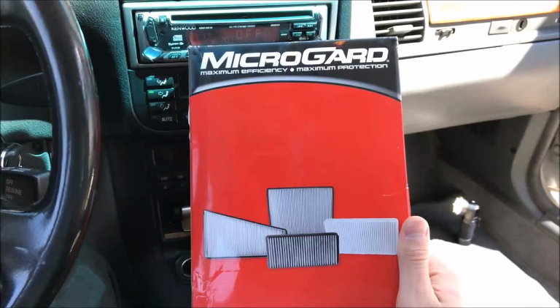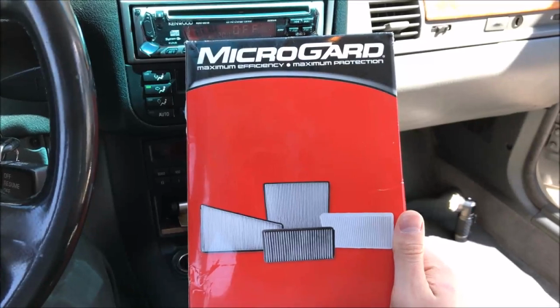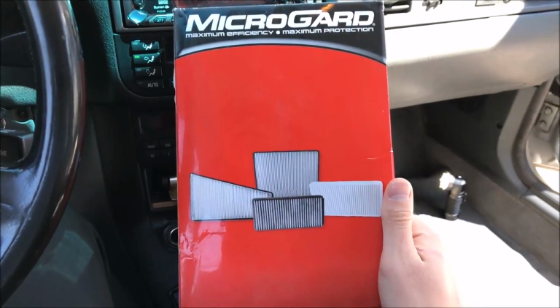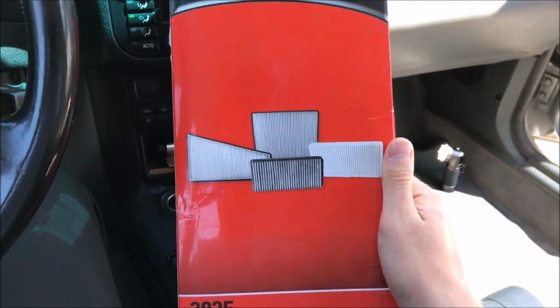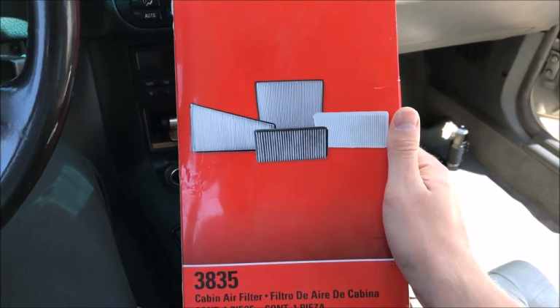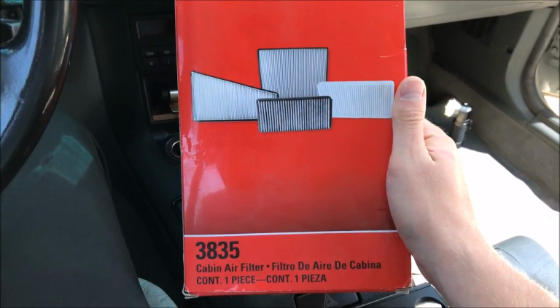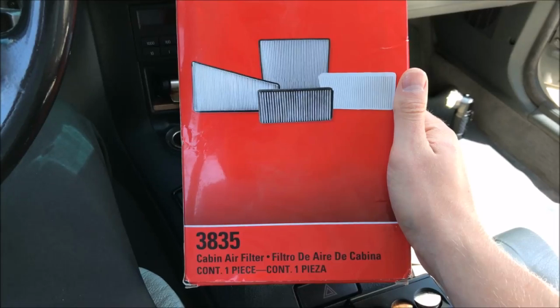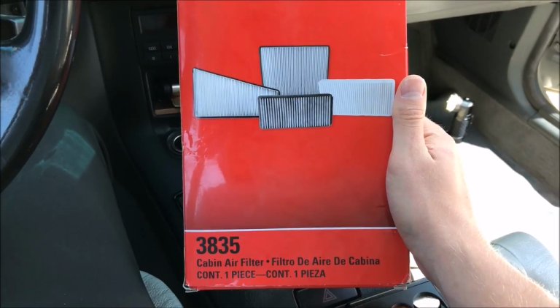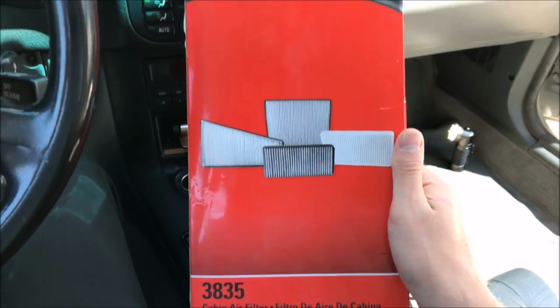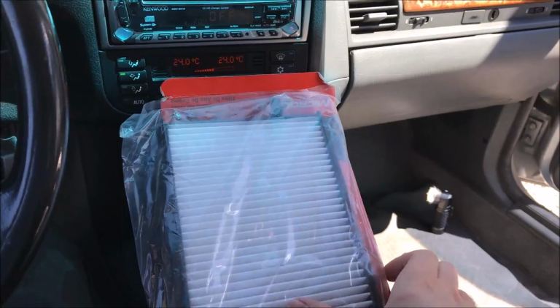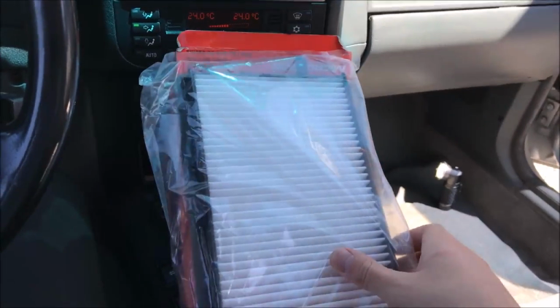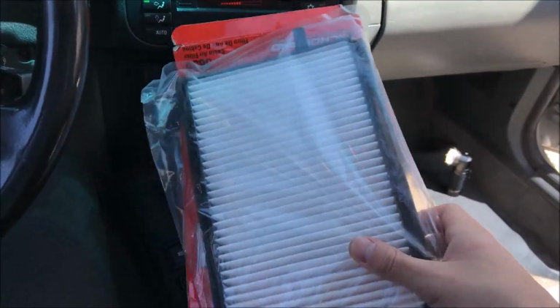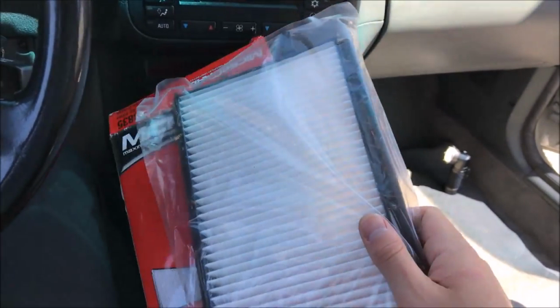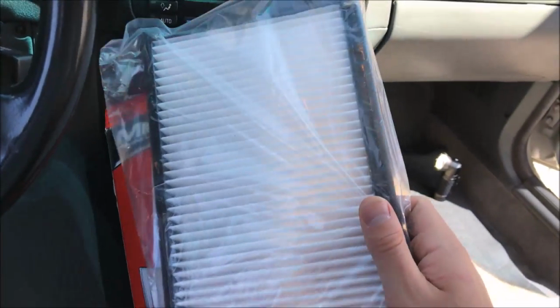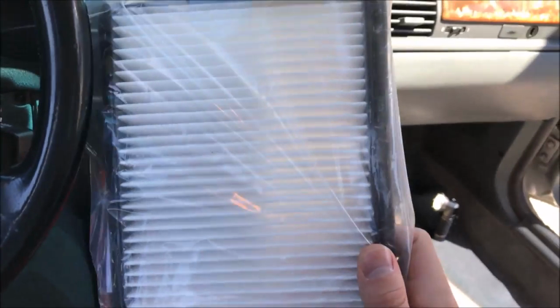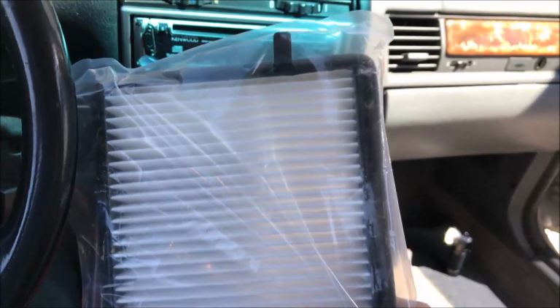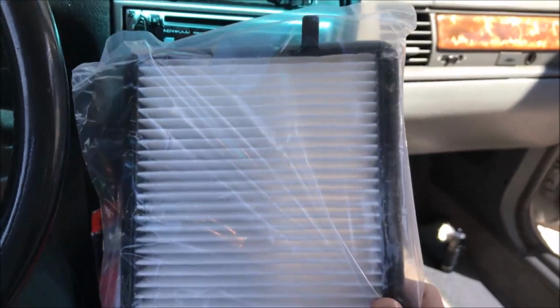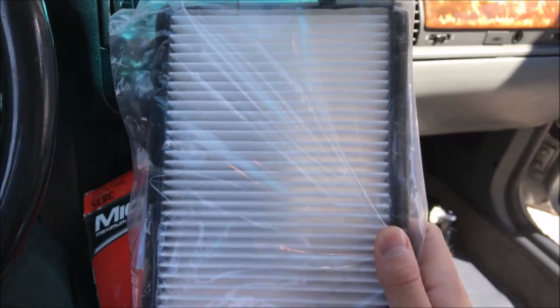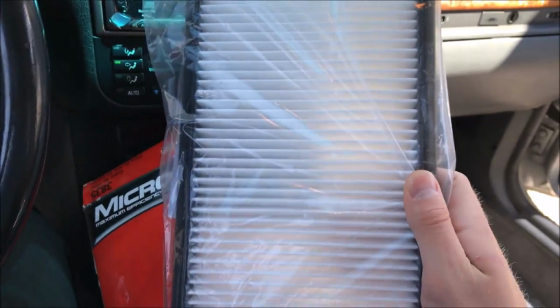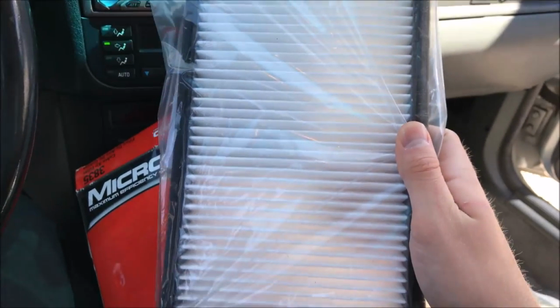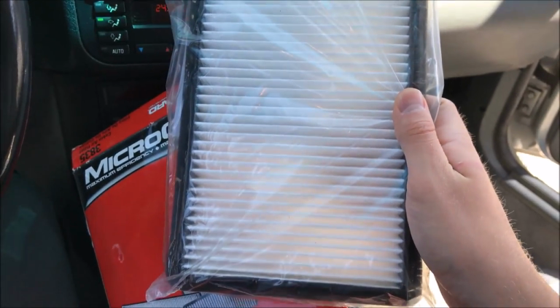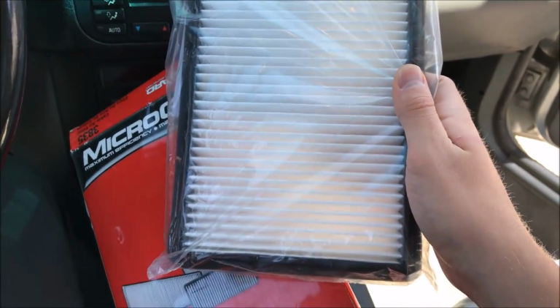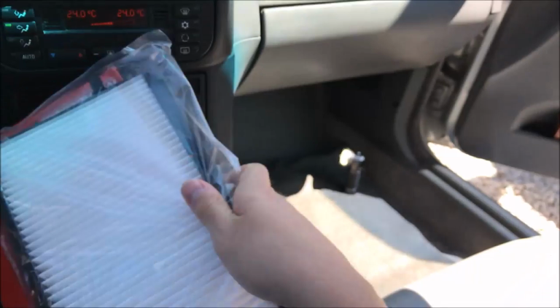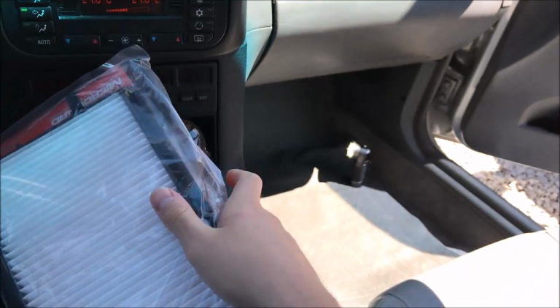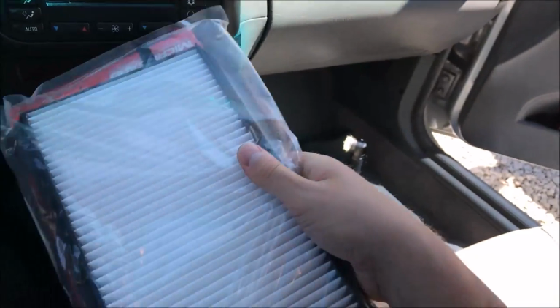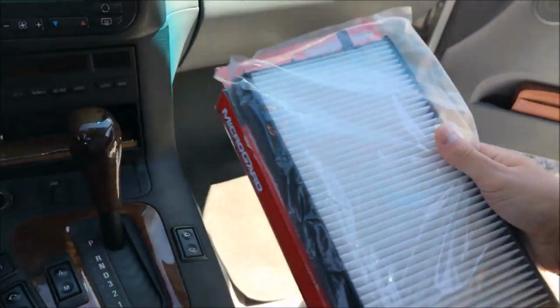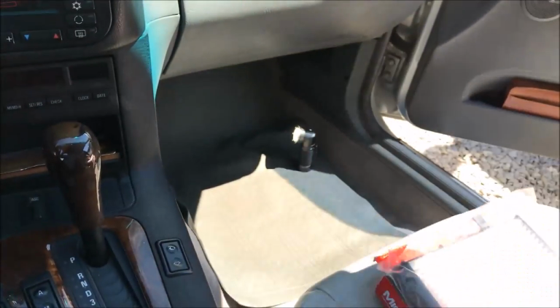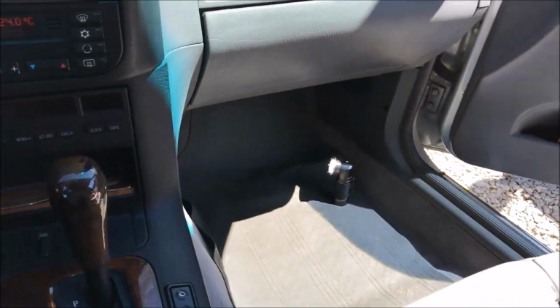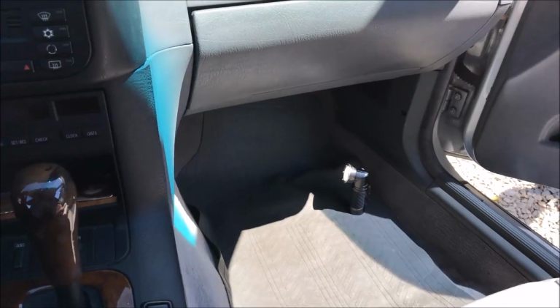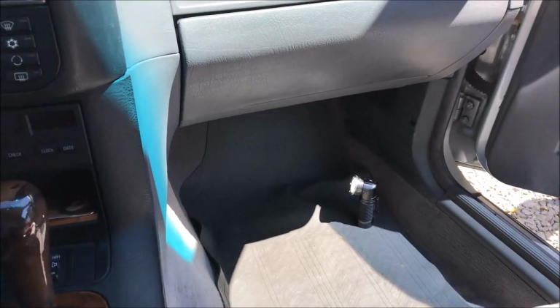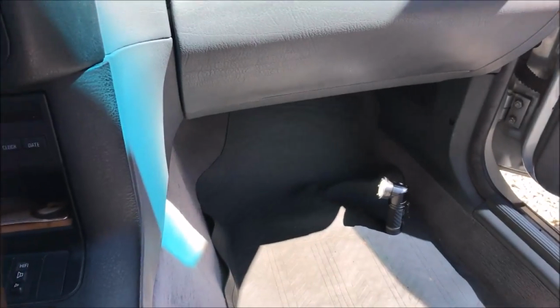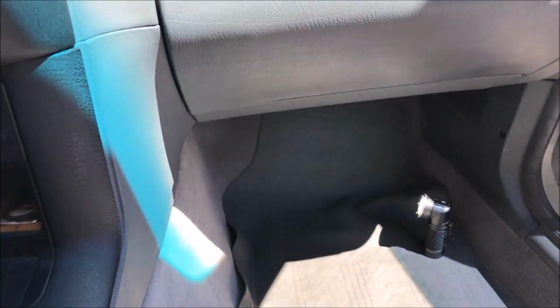And to be able to do that, you need to change your cabin air filter. Now most people, when they think of an air filter, they just think of the filter in their engine for the air going into the engine. But you also need to think about your cabin filter.